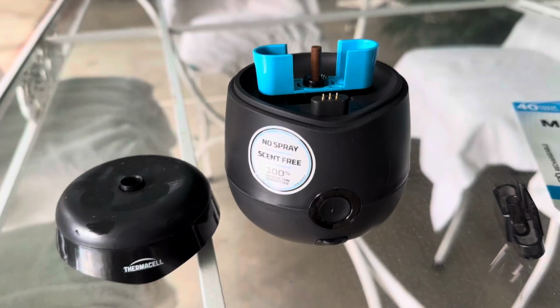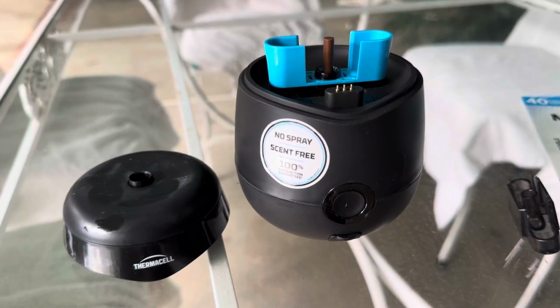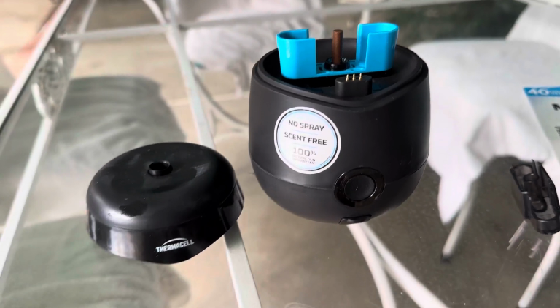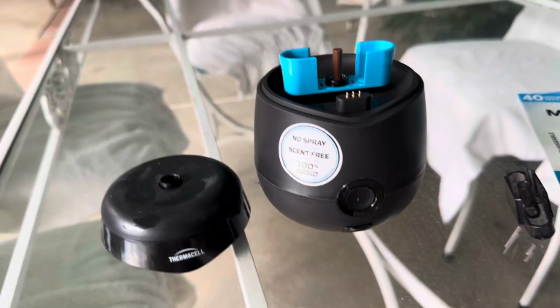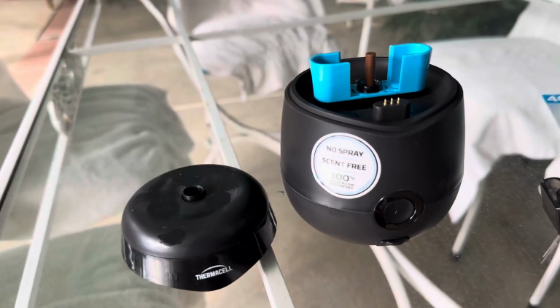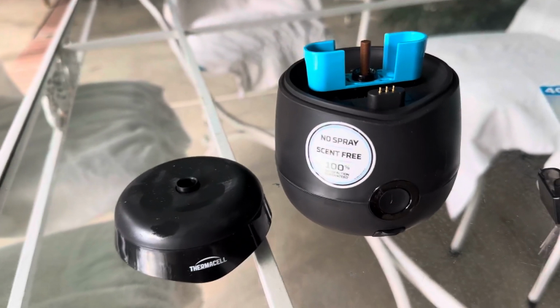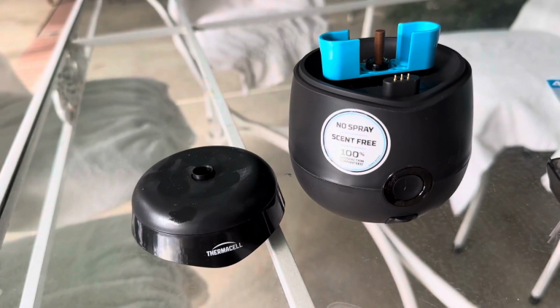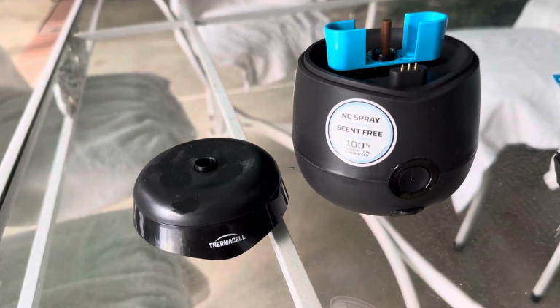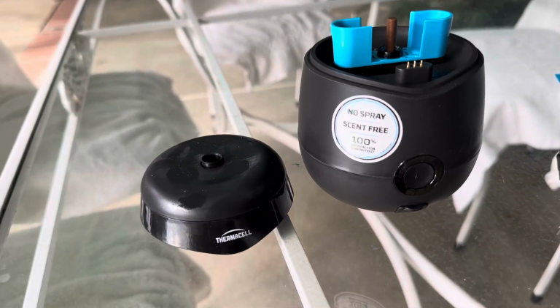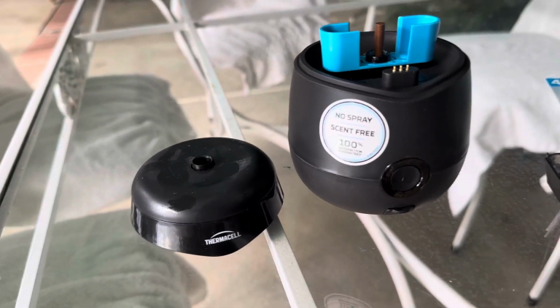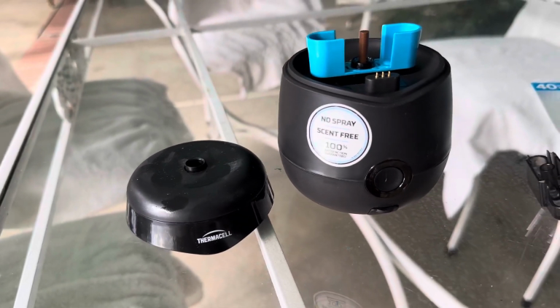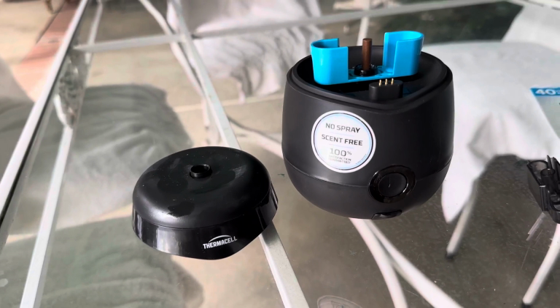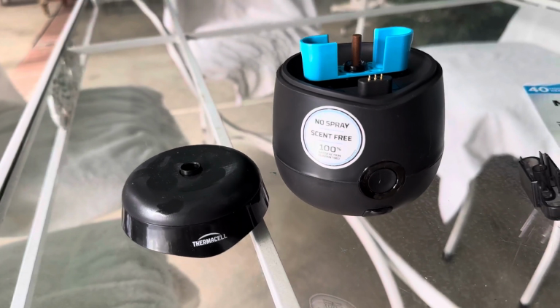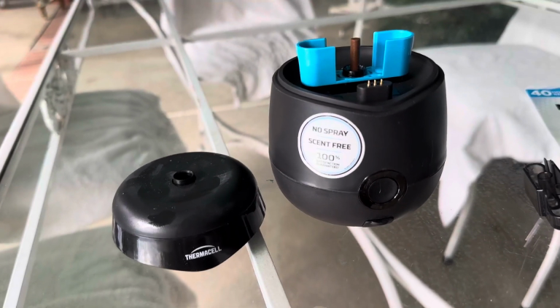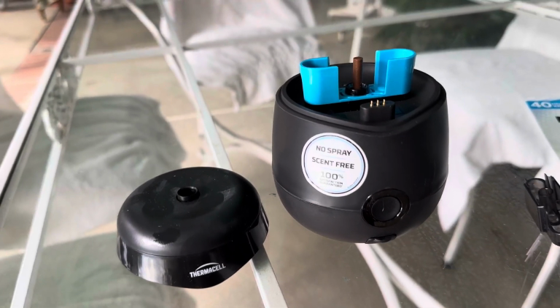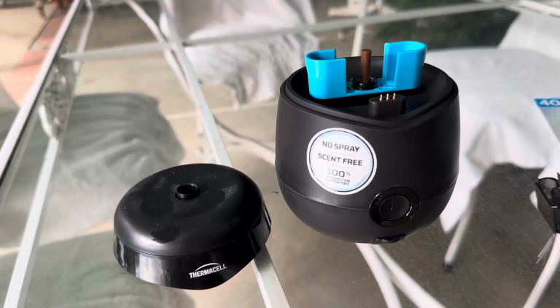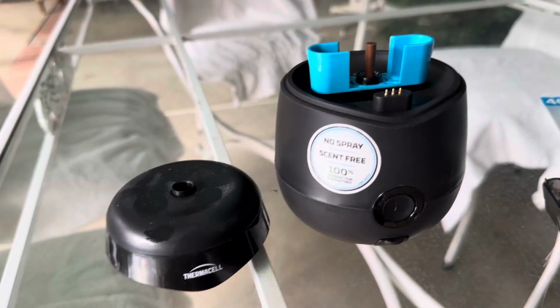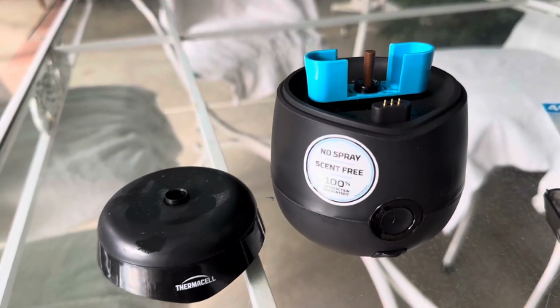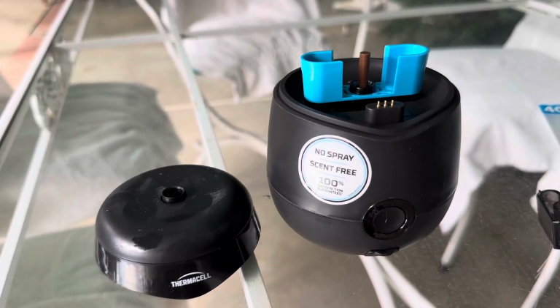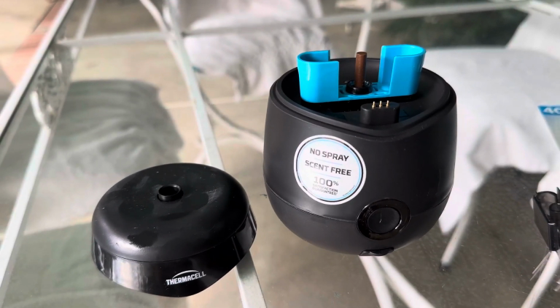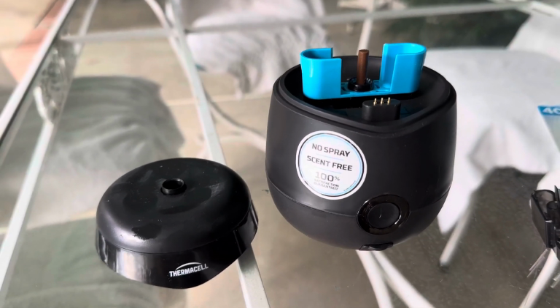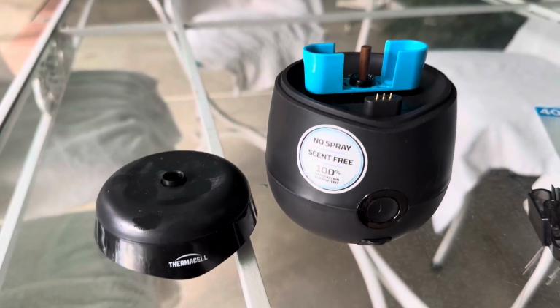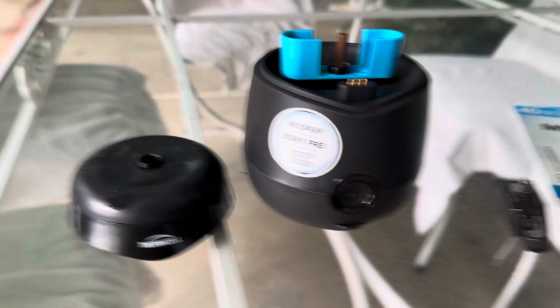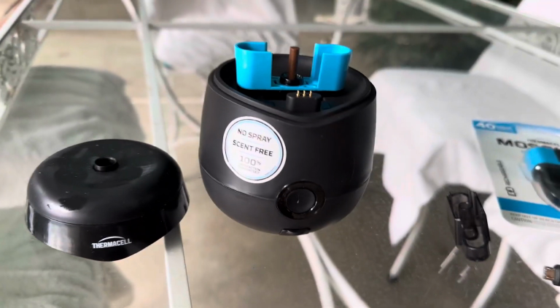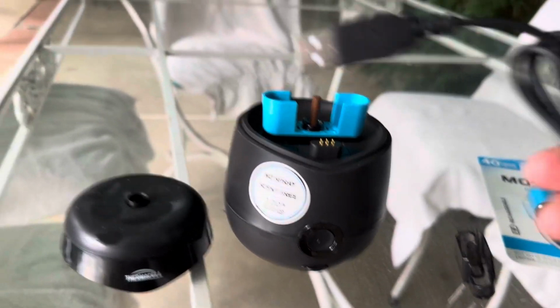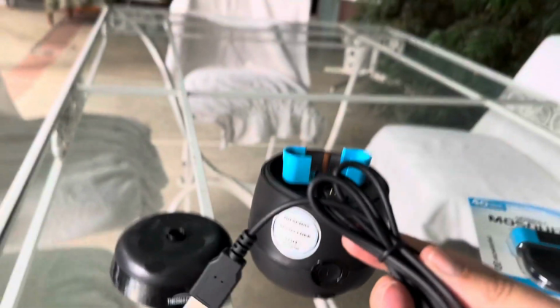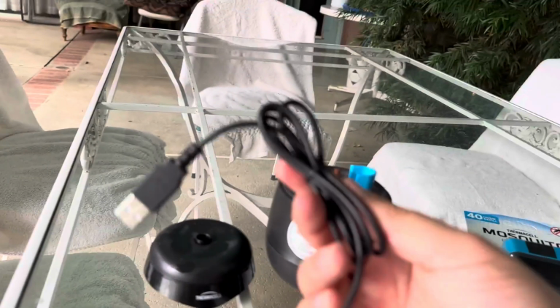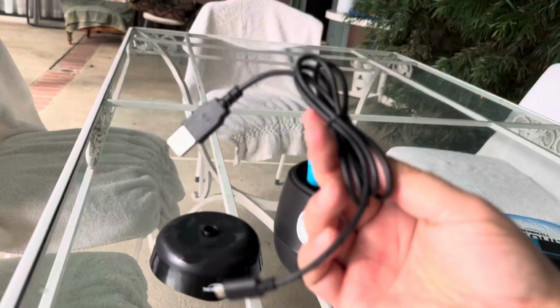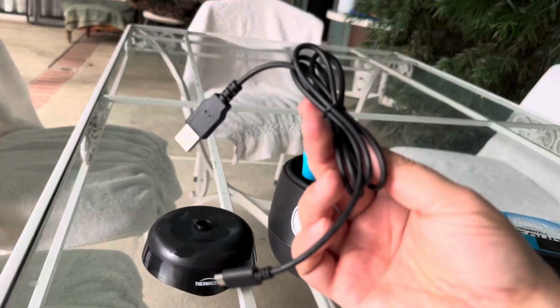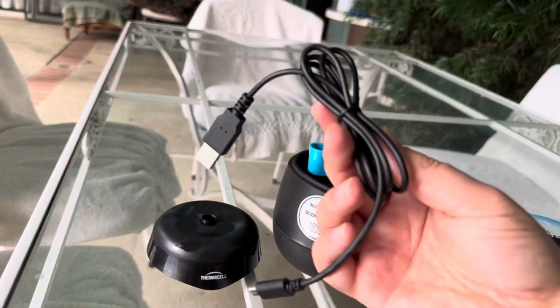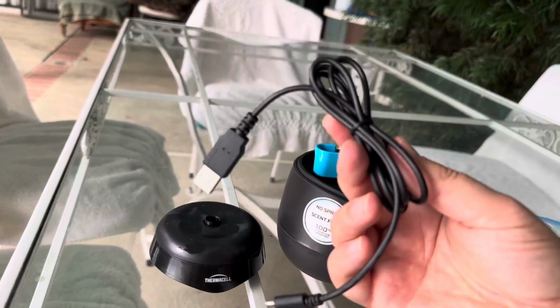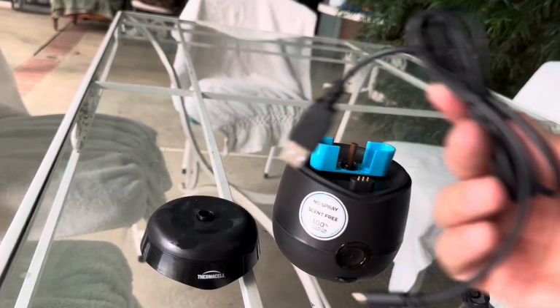Dove here with another review. This is the Thermacell Mosquito Repellent. This works via USB to charge — it comes with a nice cable, so you do charge it via USB.